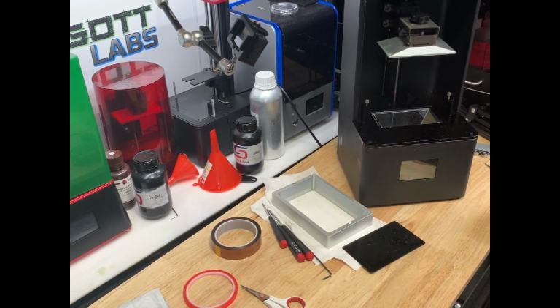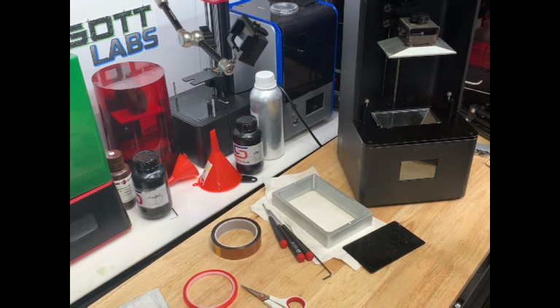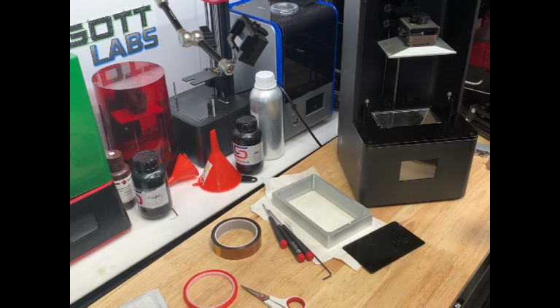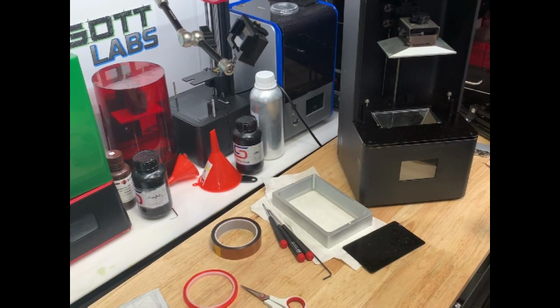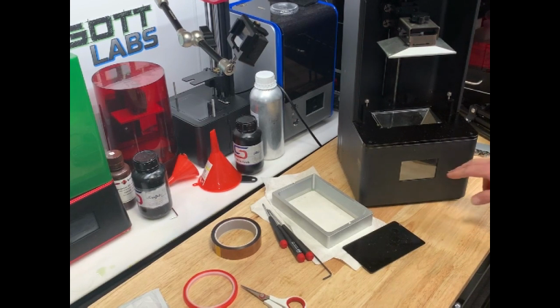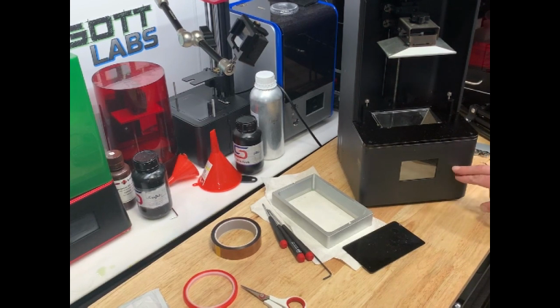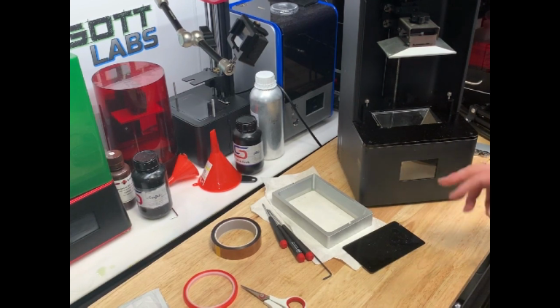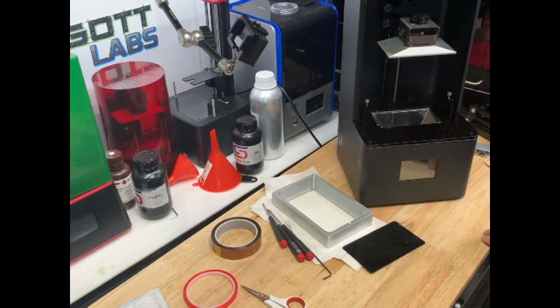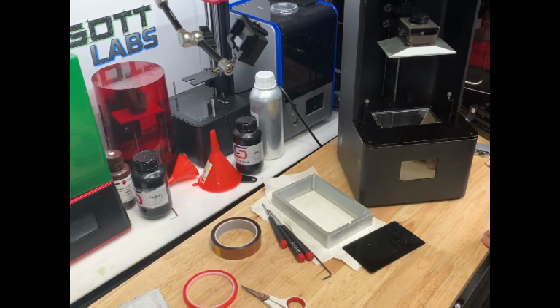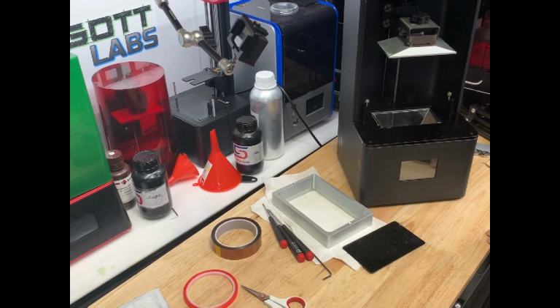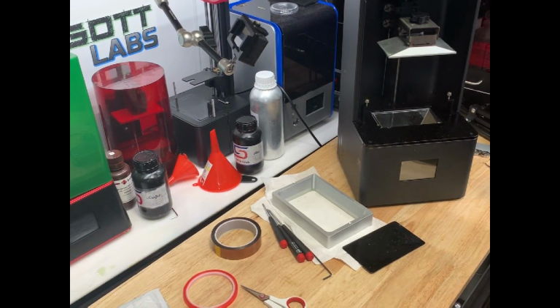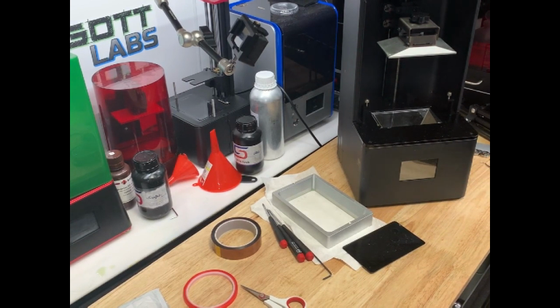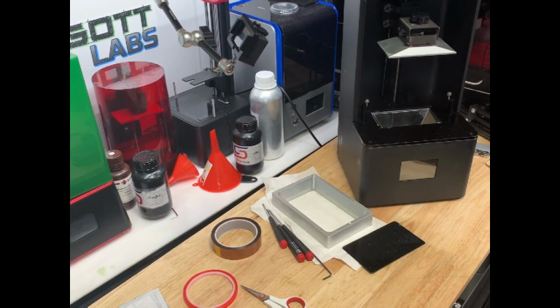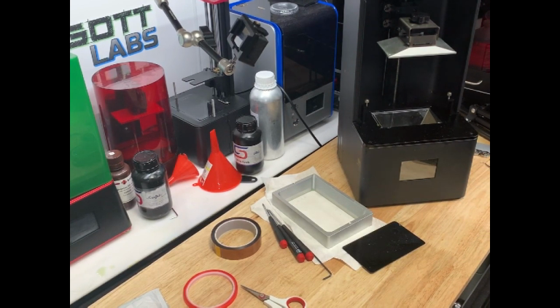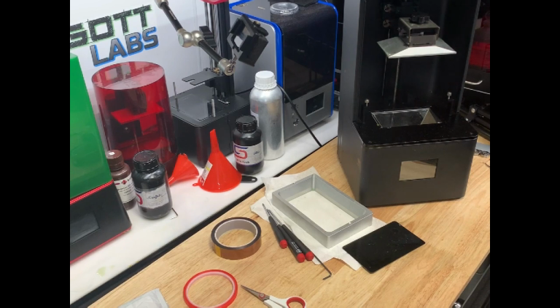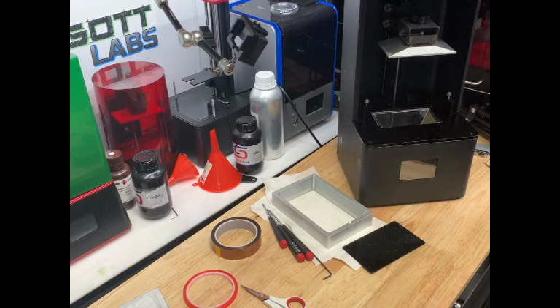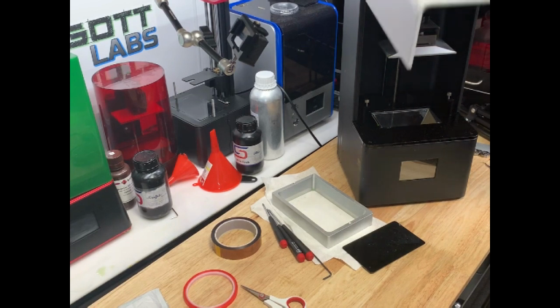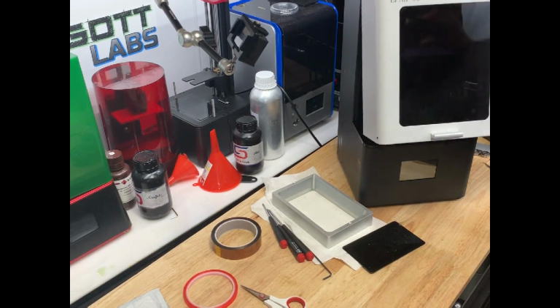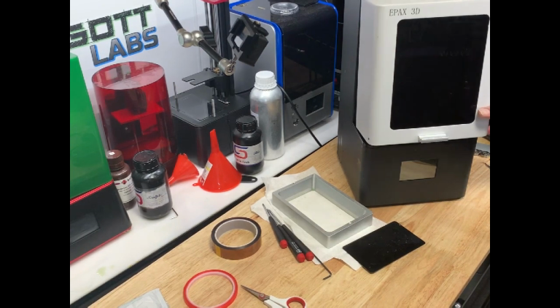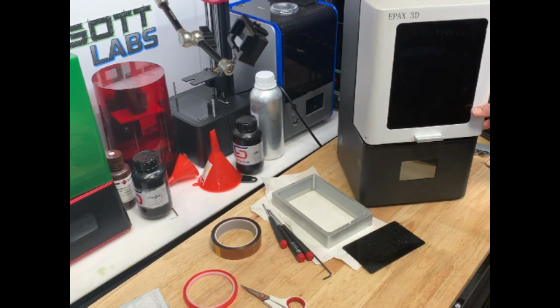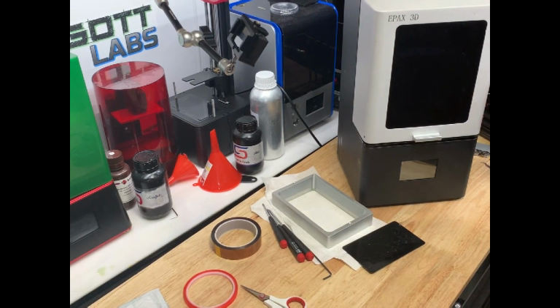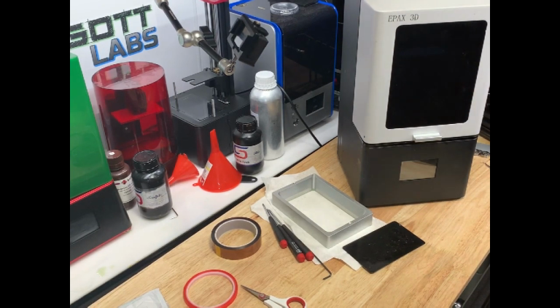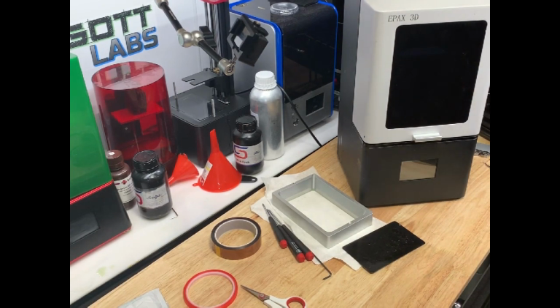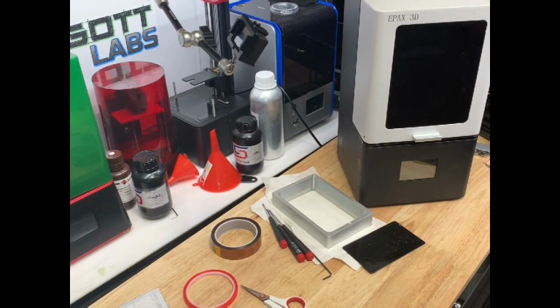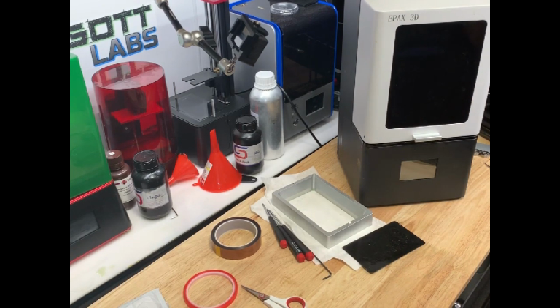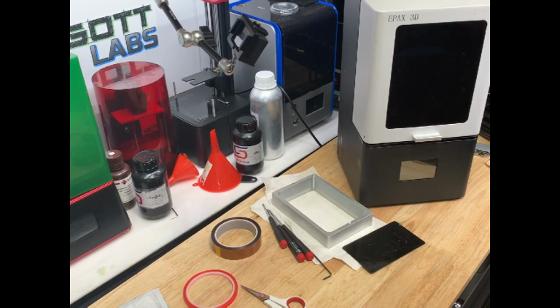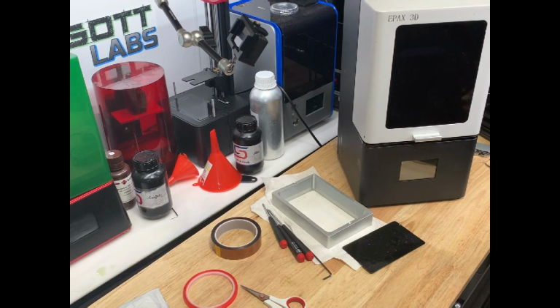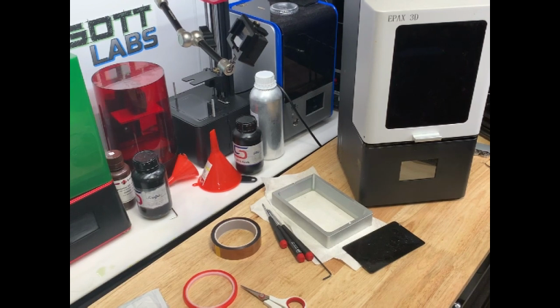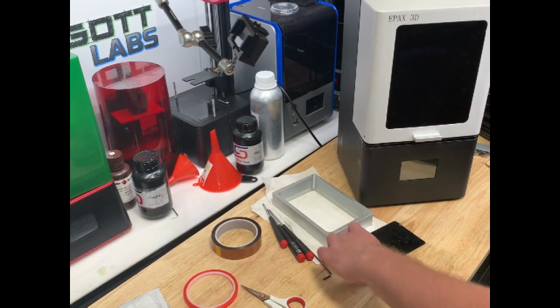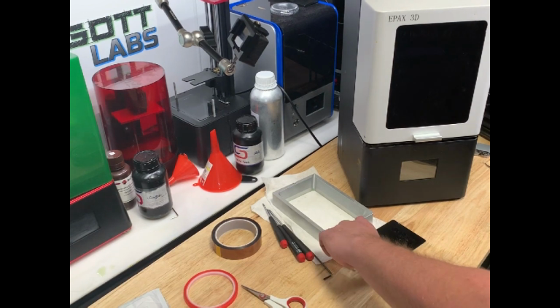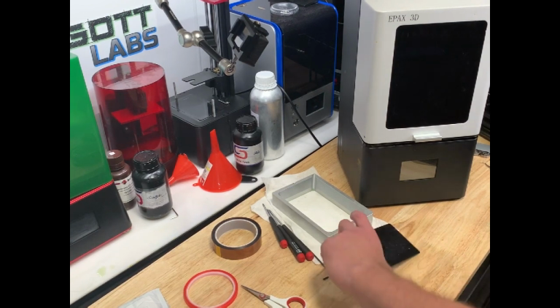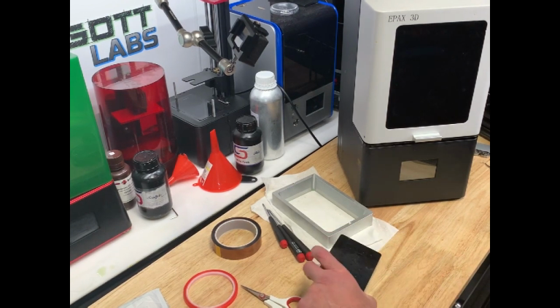Good news is on the E-Pax Photon and similar units, the replacement is $30 or $40, so it's not really expensive. Some of the other ones, like the Zortrax, are really looking like $160 or $170 just for the screen, so it can get a little pricey.